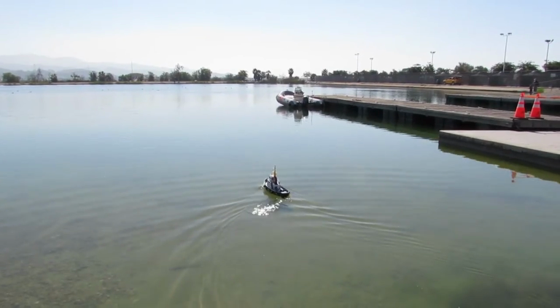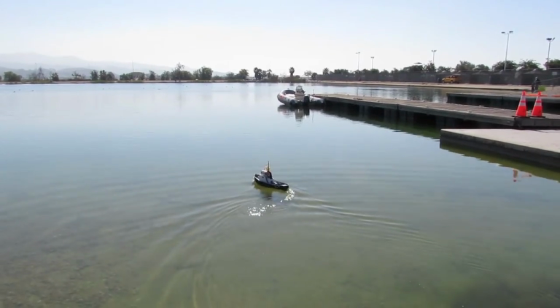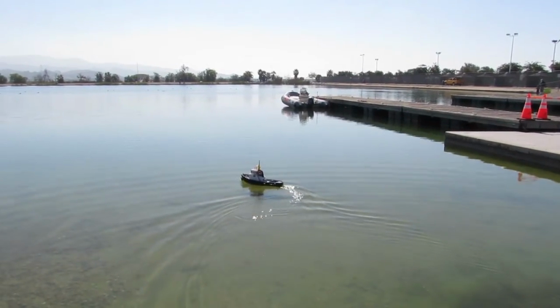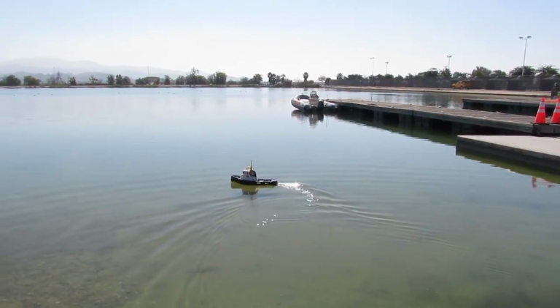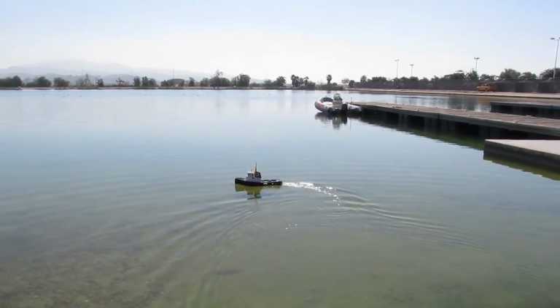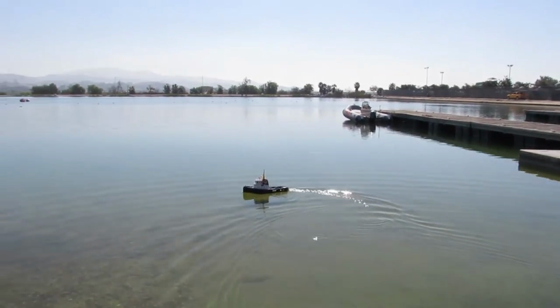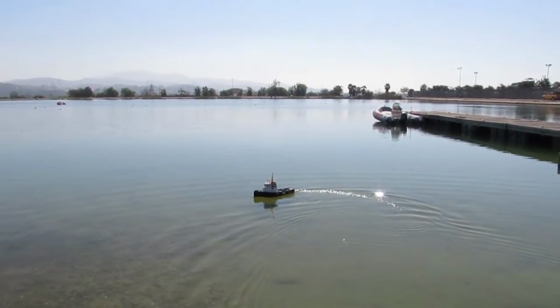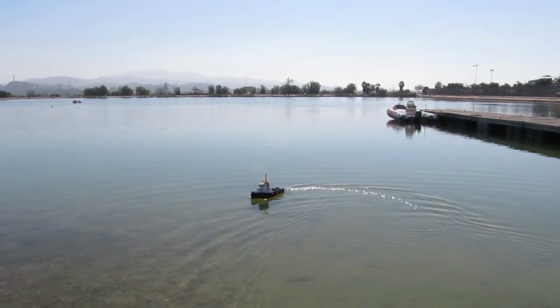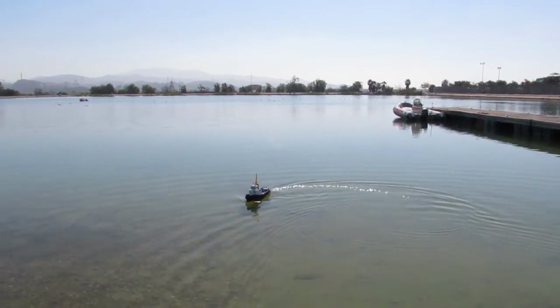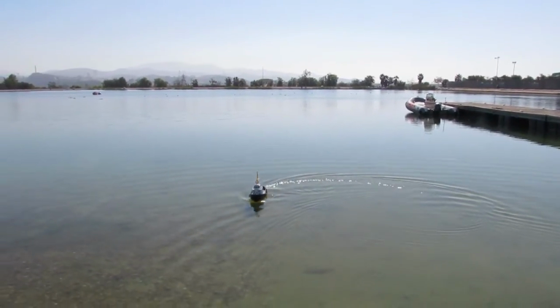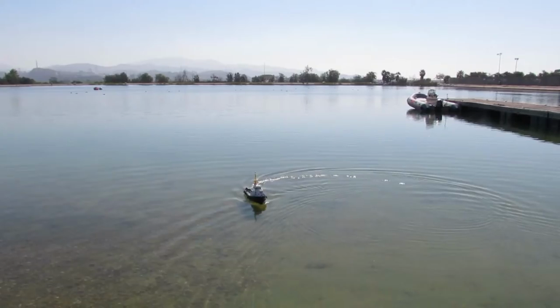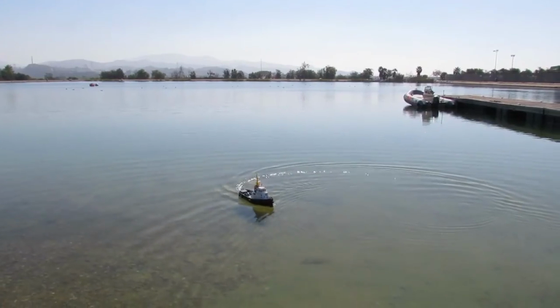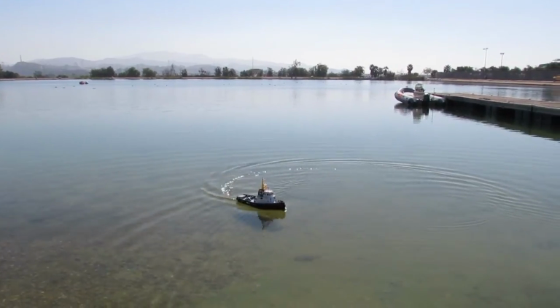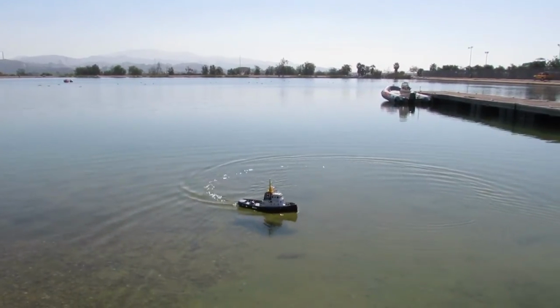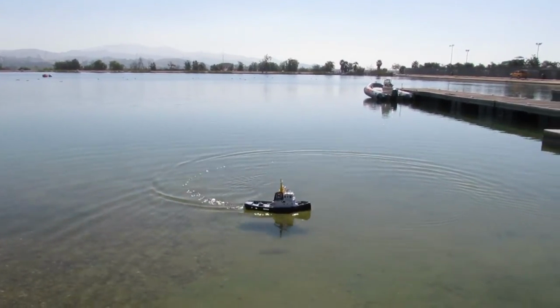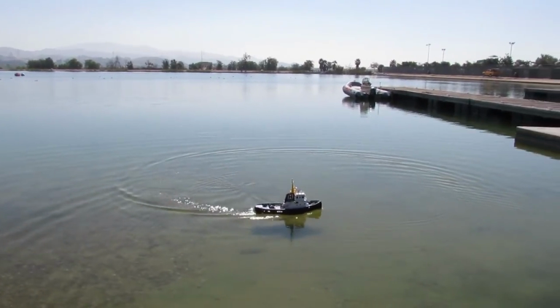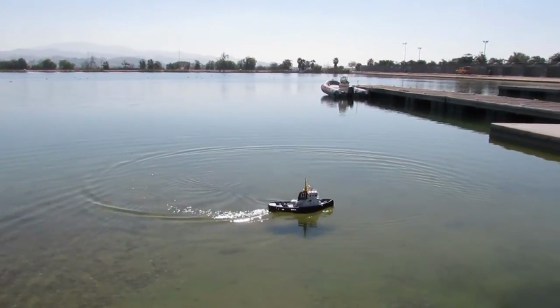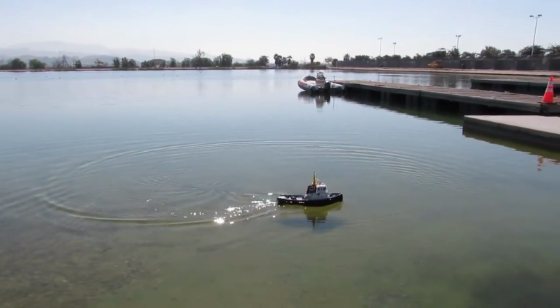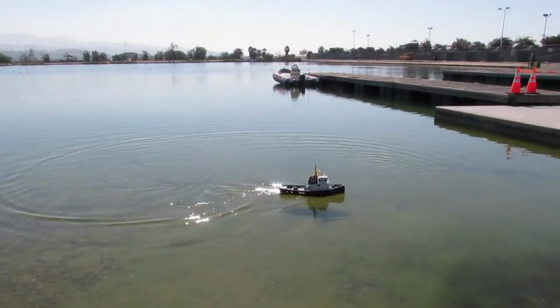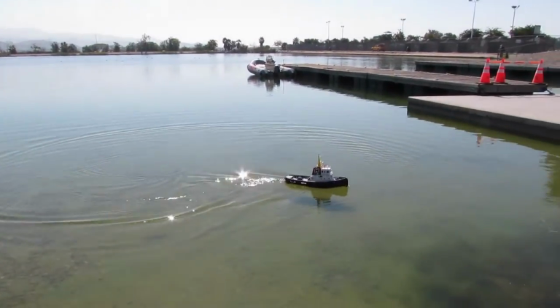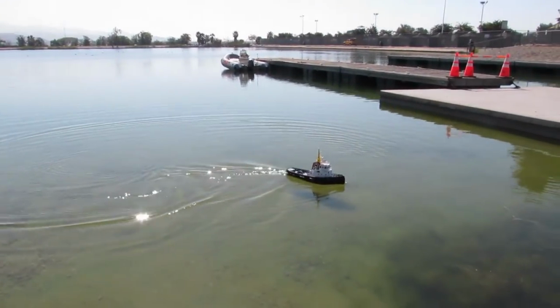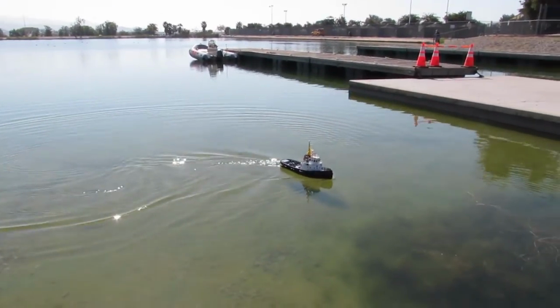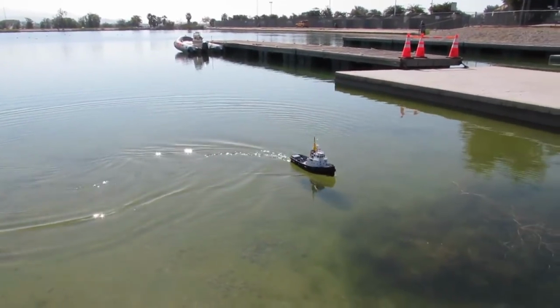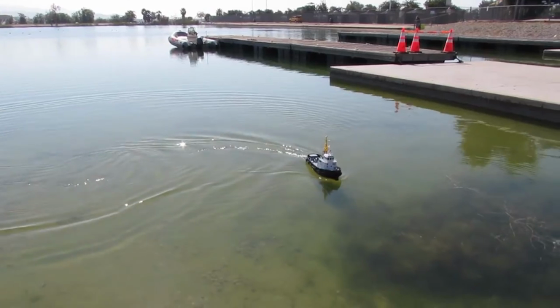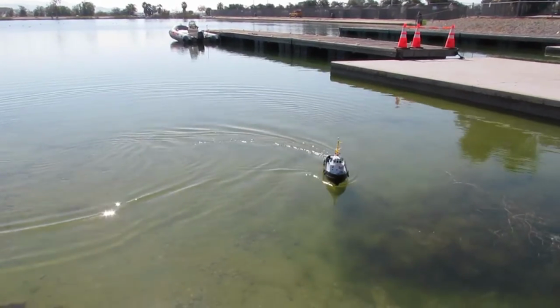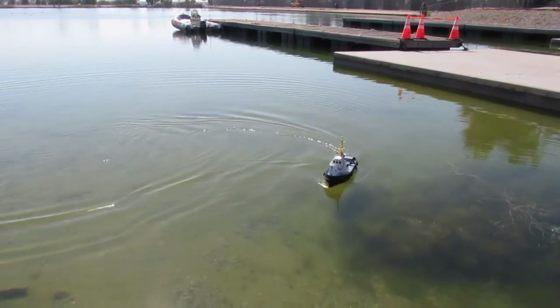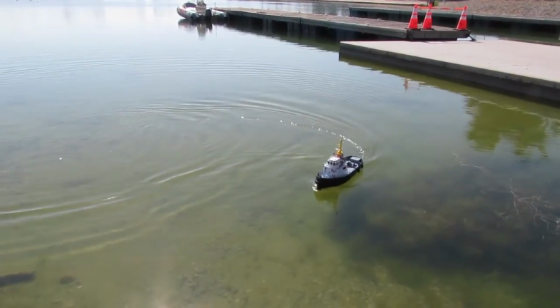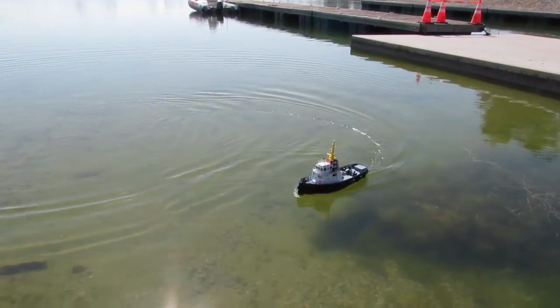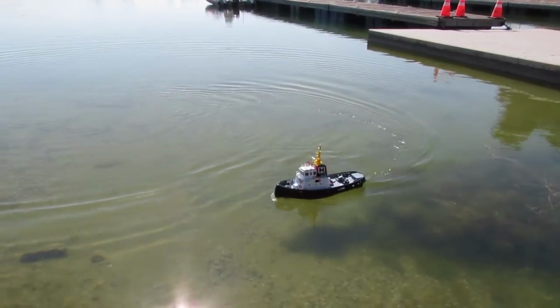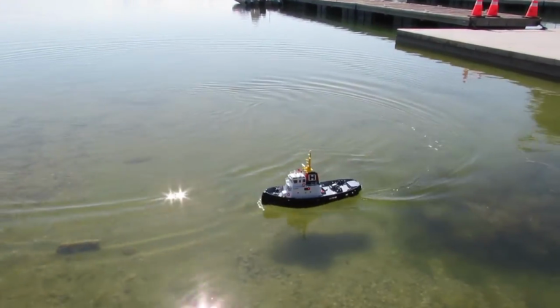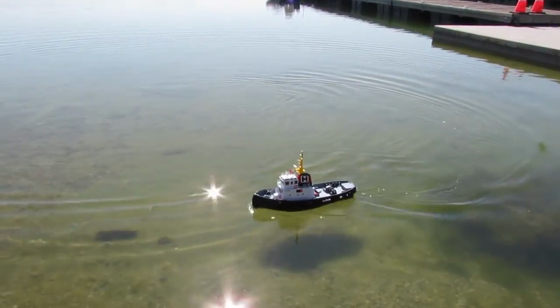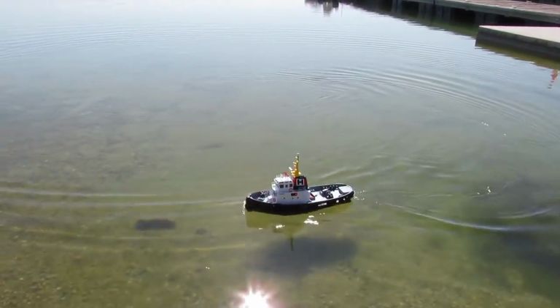This is actually the front of the river. Is the left and right okay? The left and right is good. Okay, keep driving.